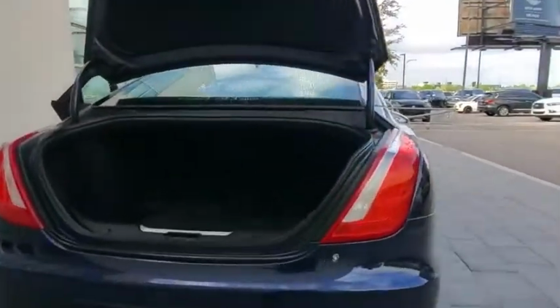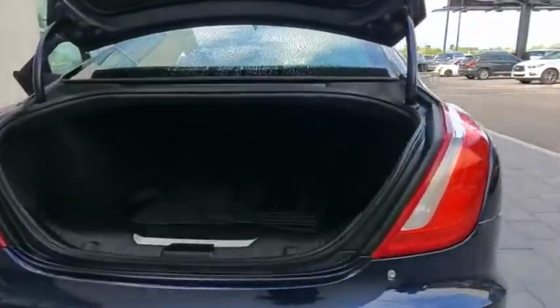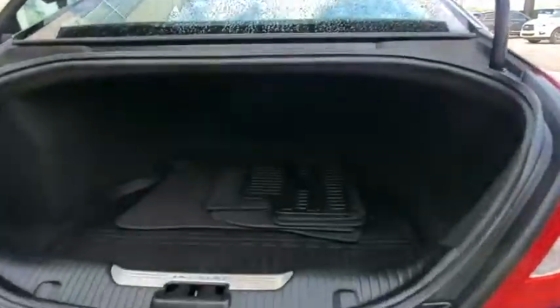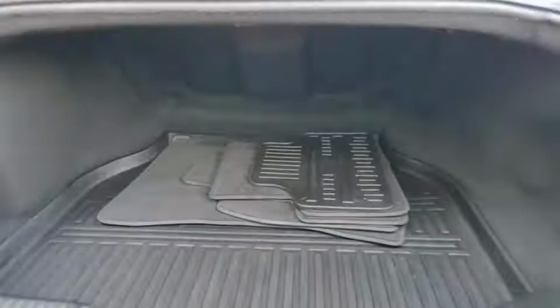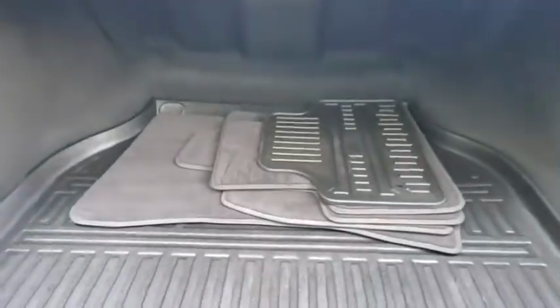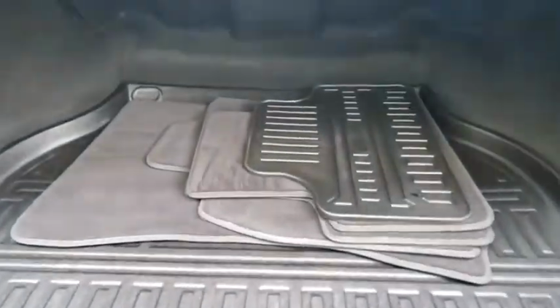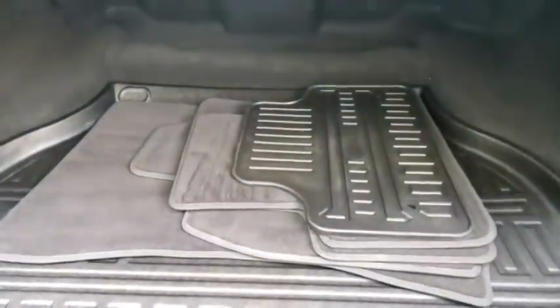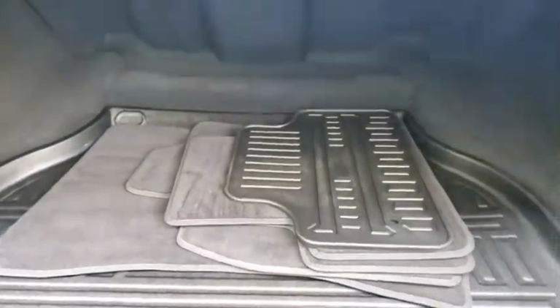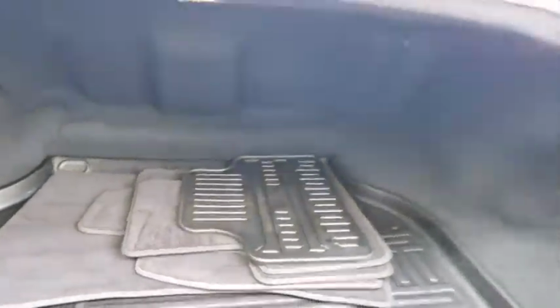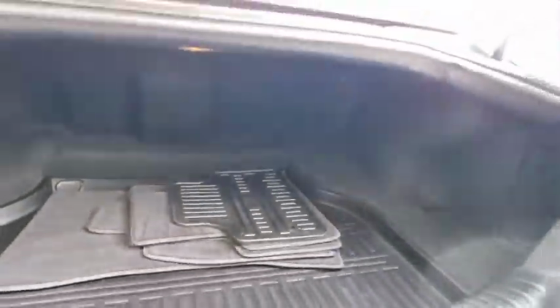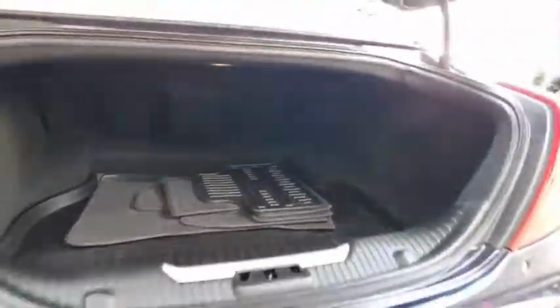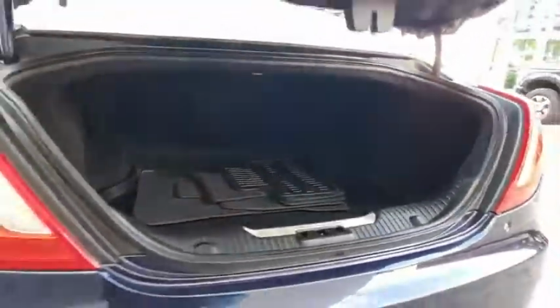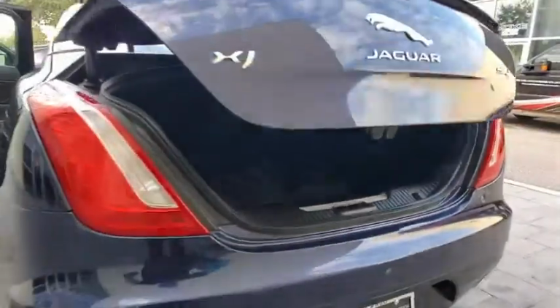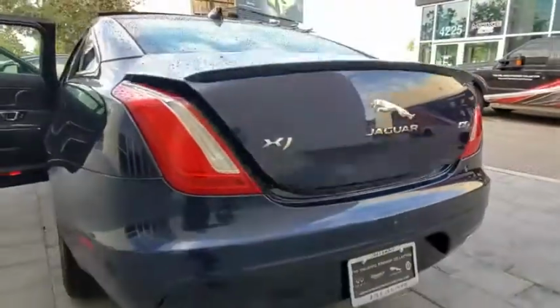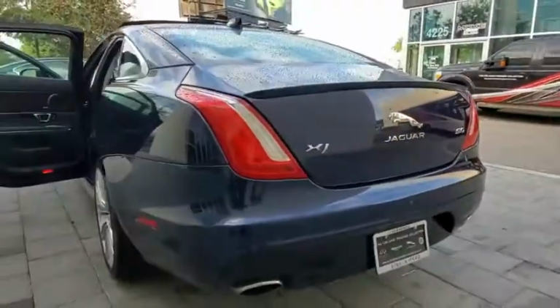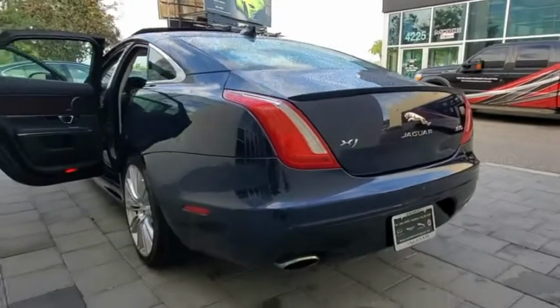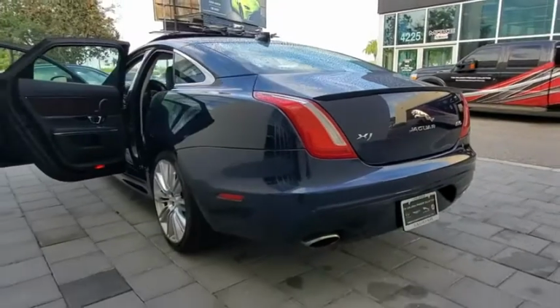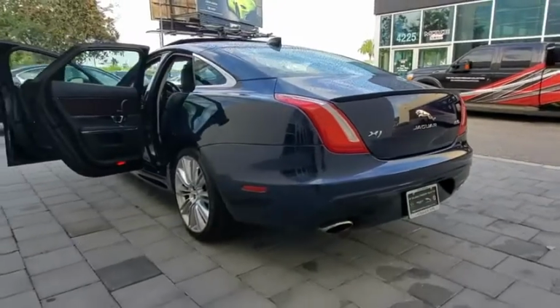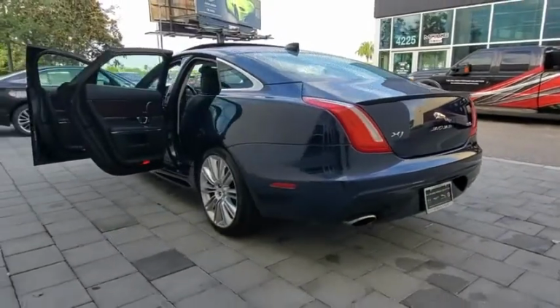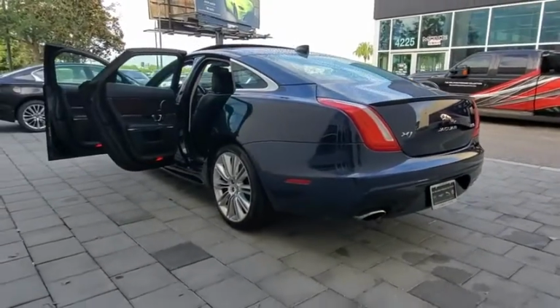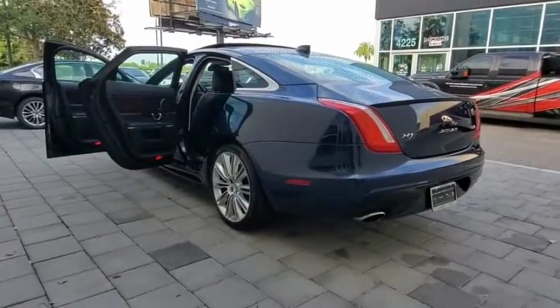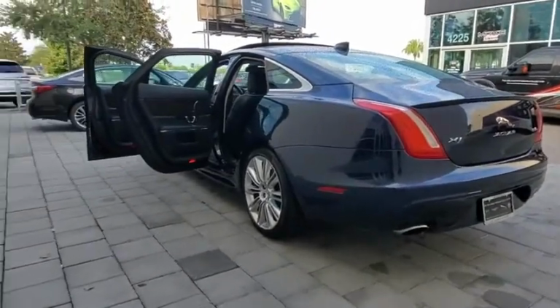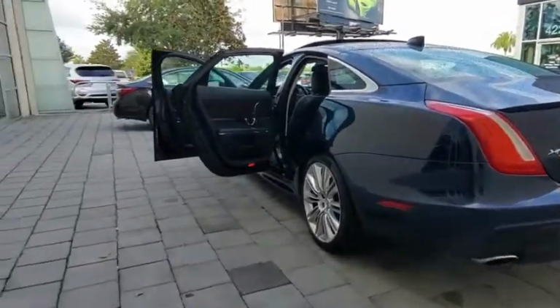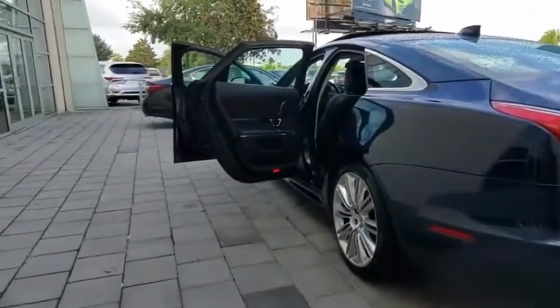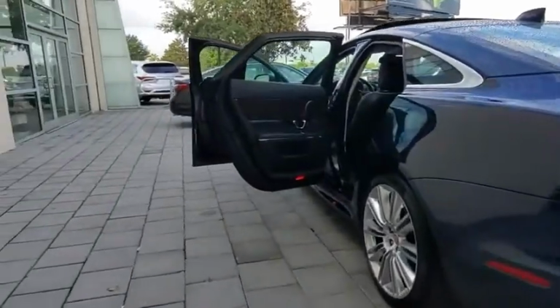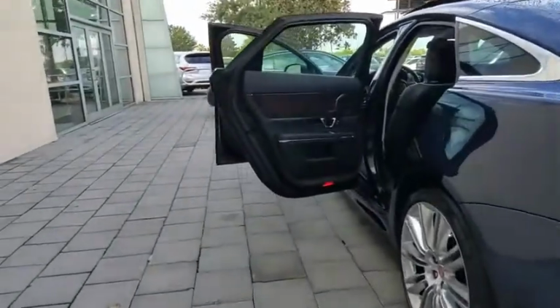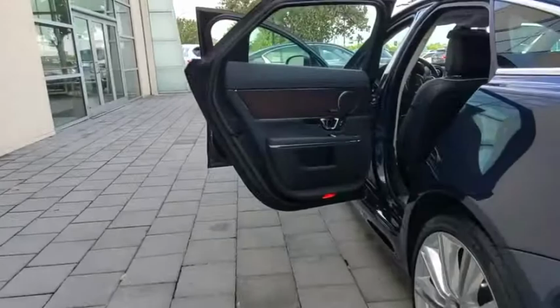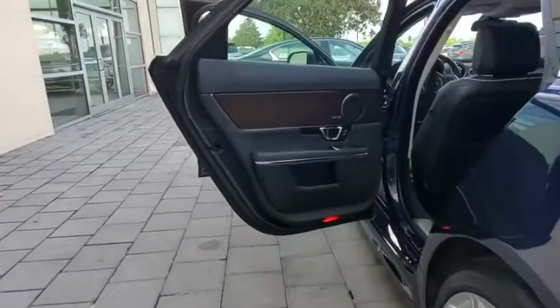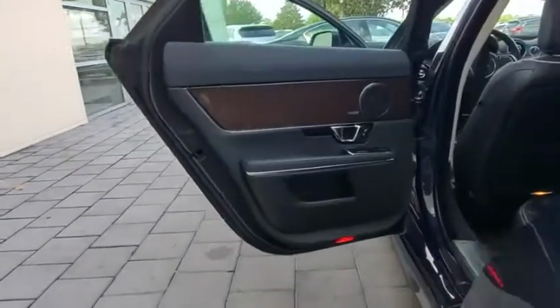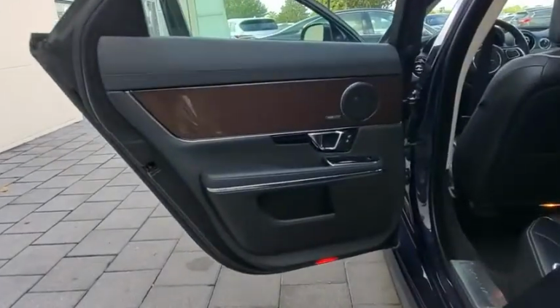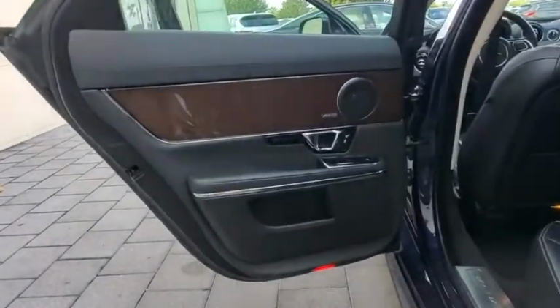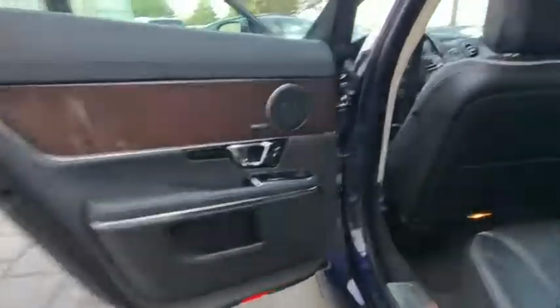Here are some of this vehicle's great options: backup camera, anti-lock braking system, navigation system, steering wheel audio controls, power passenger seat, keyless entry, traction control, stability control, remote engine start, Bluetooth.